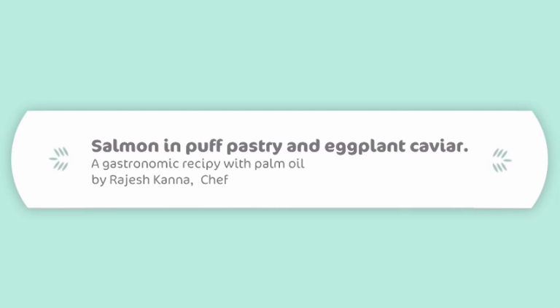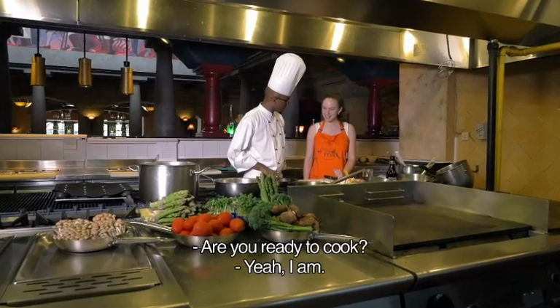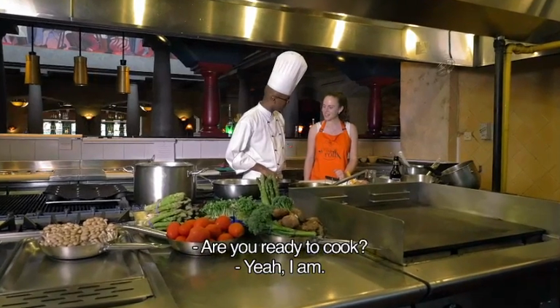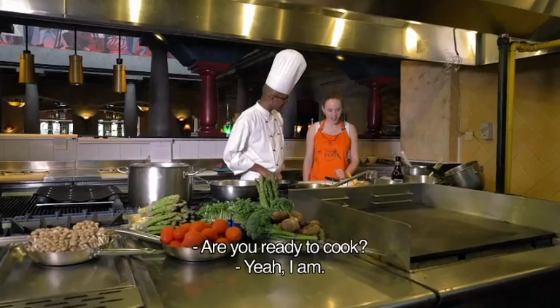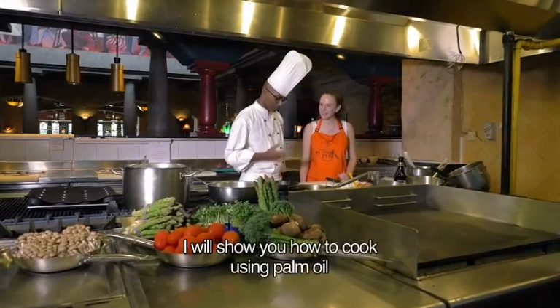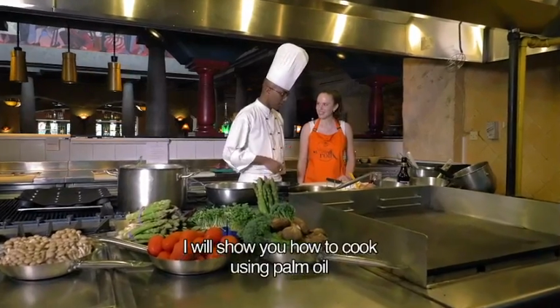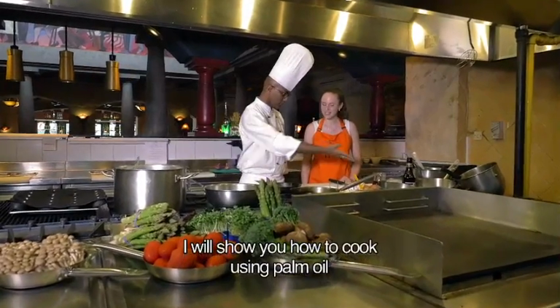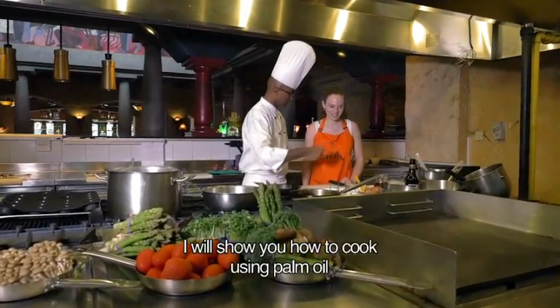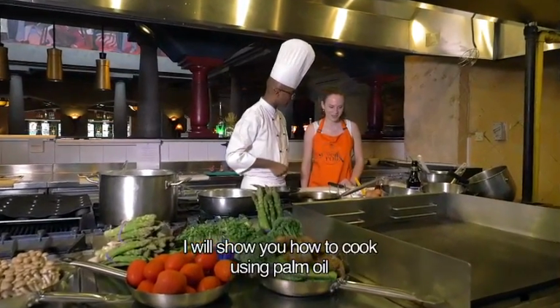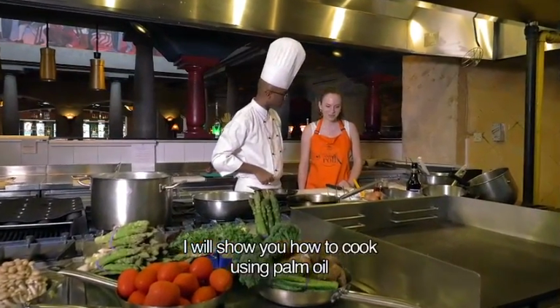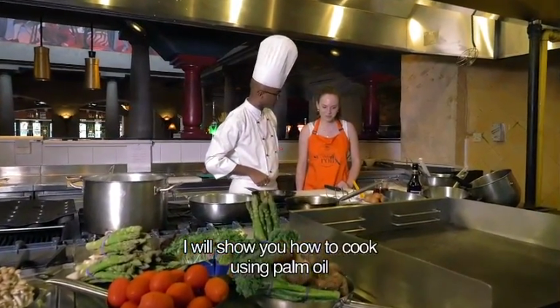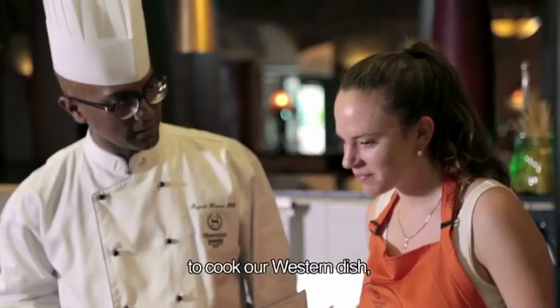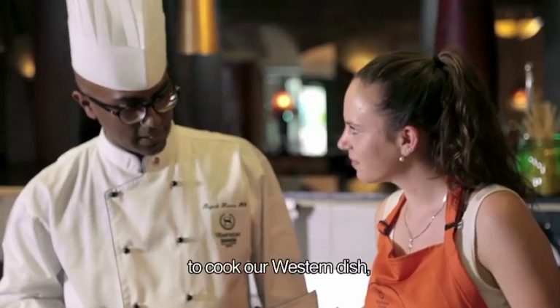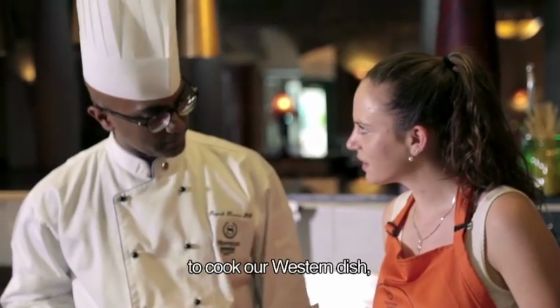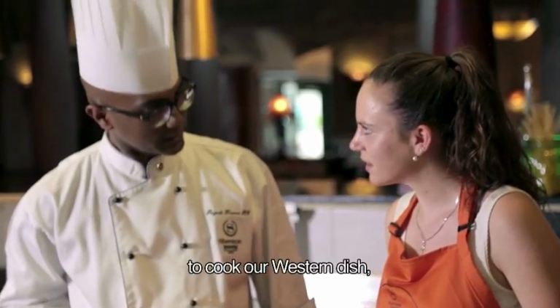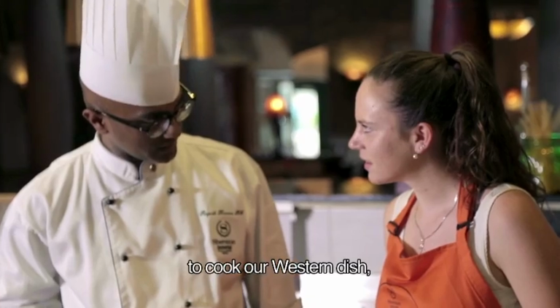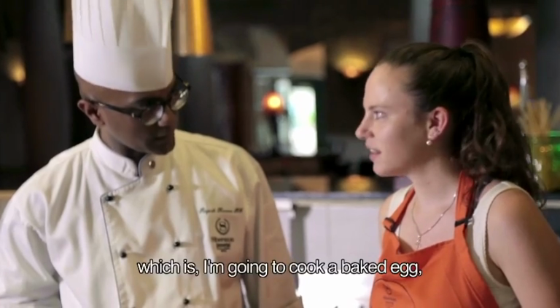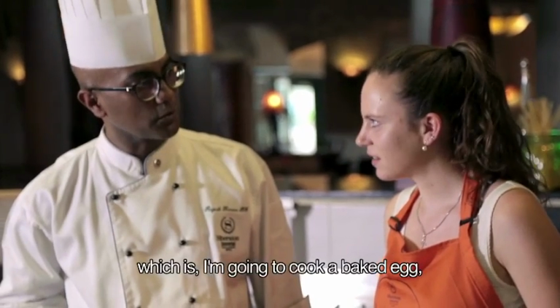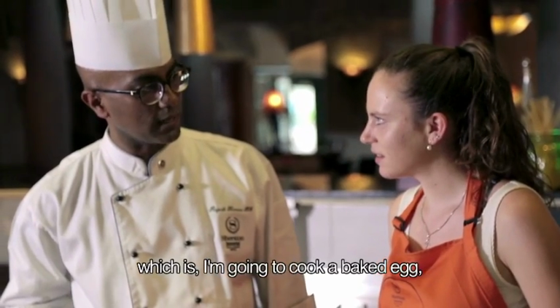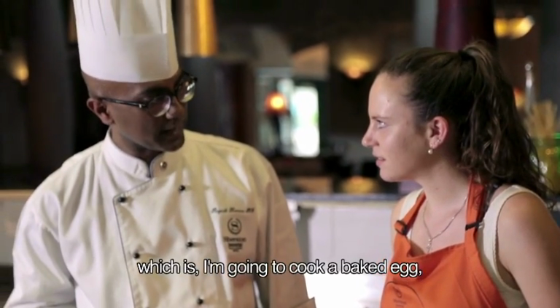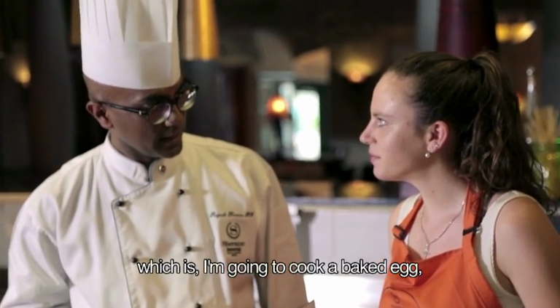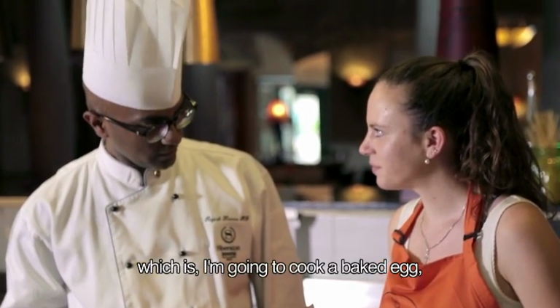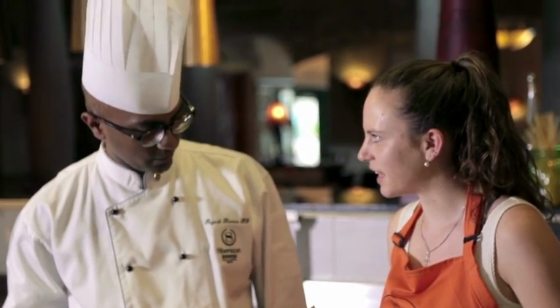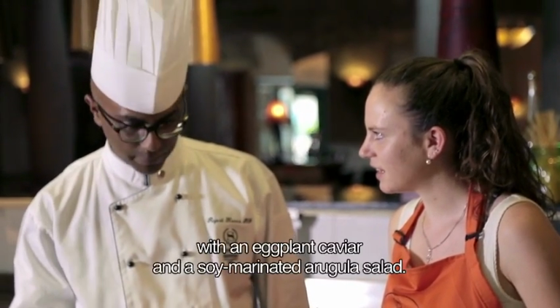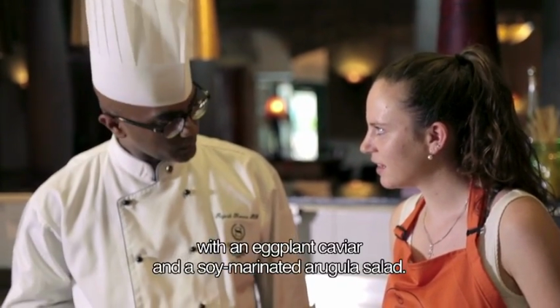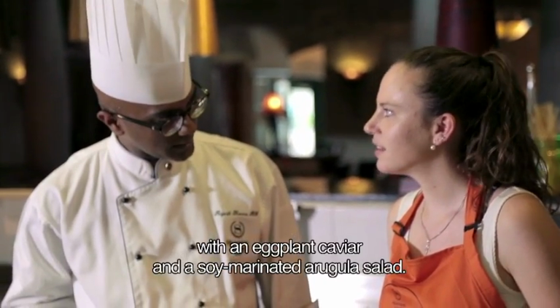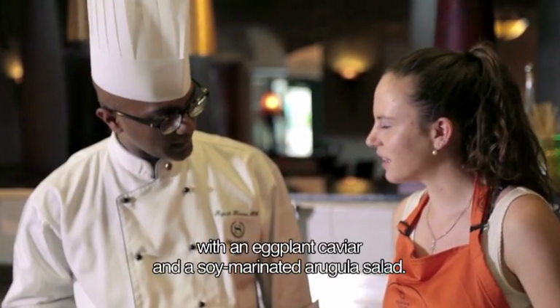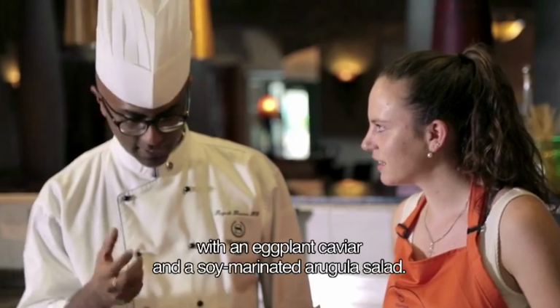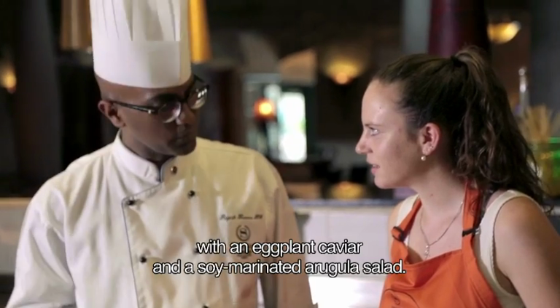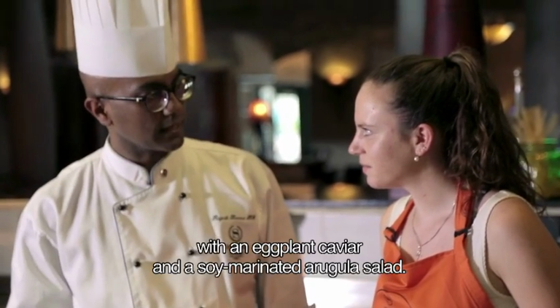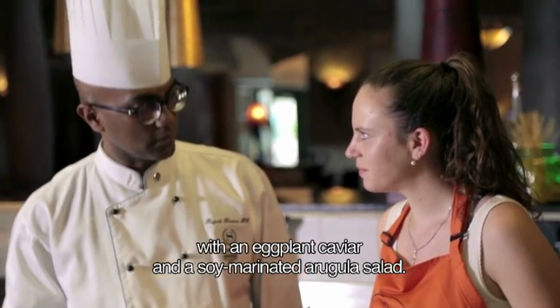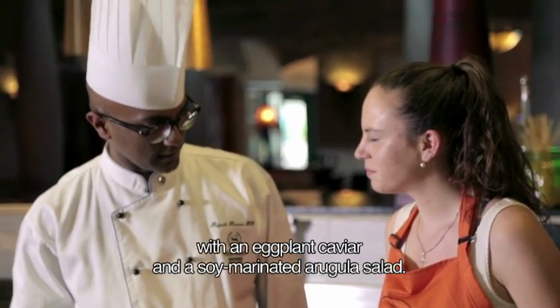Are you ready to cook? Yeah, I am. I'm going to show you how to cook. We're using palm oil to cook our western dish. I'm going to cook baked egg with eggplant caviar and soy marinated arugula salad.